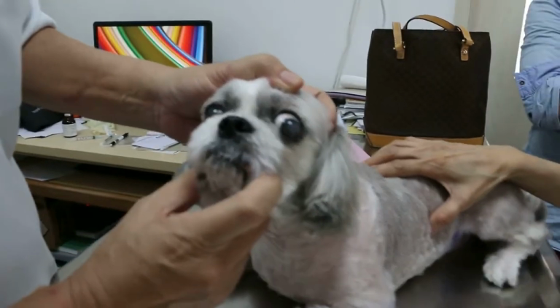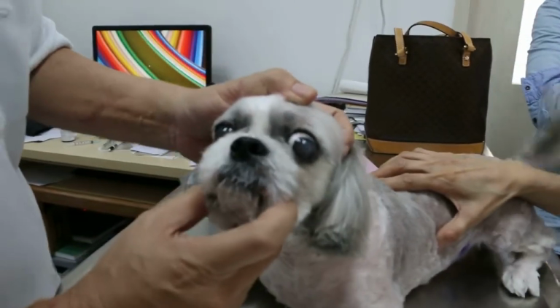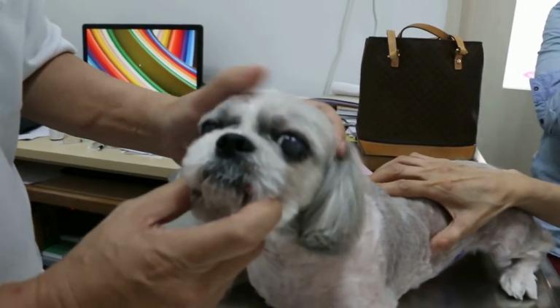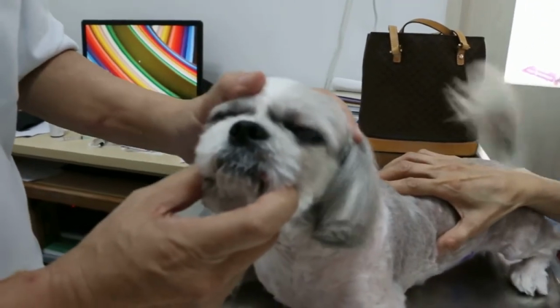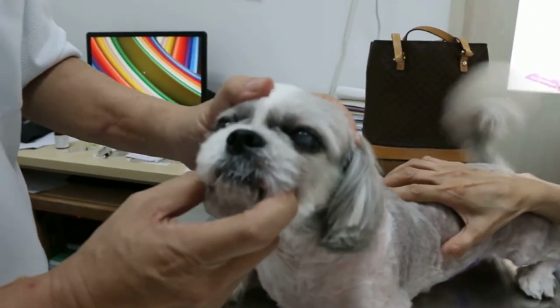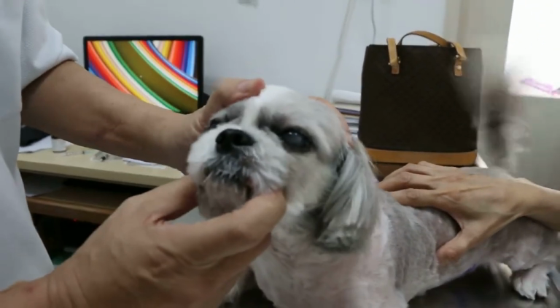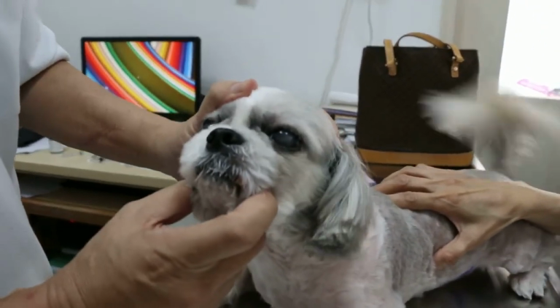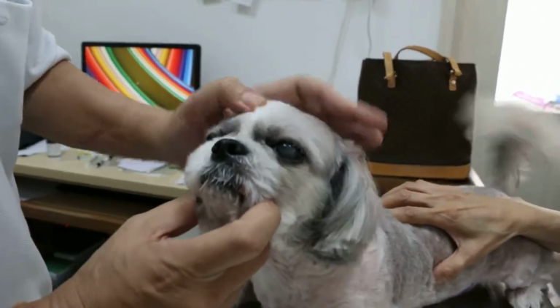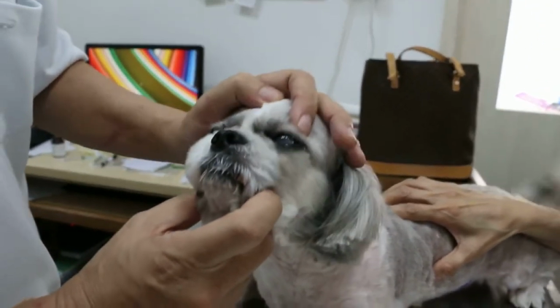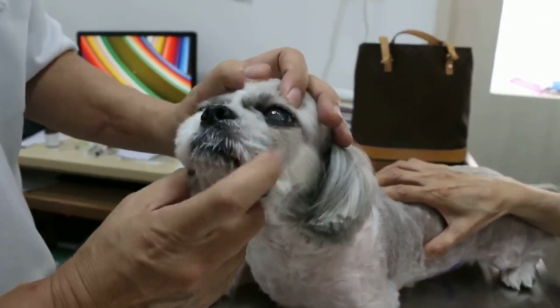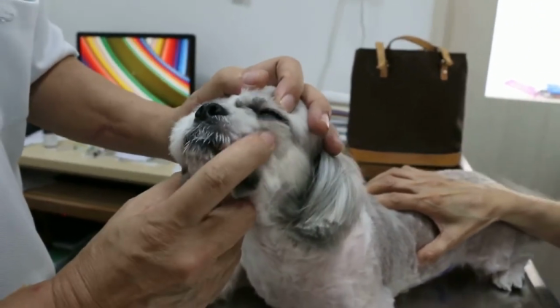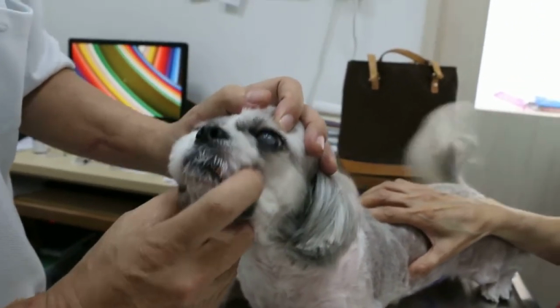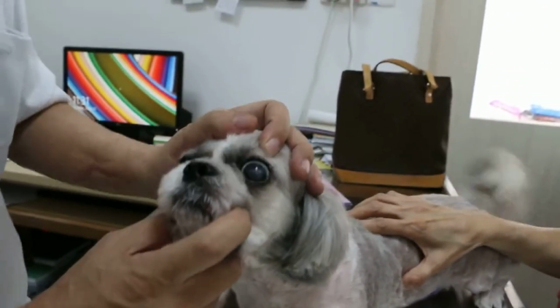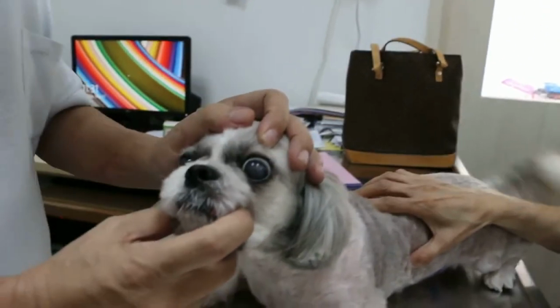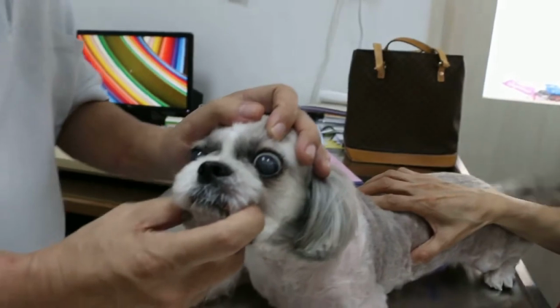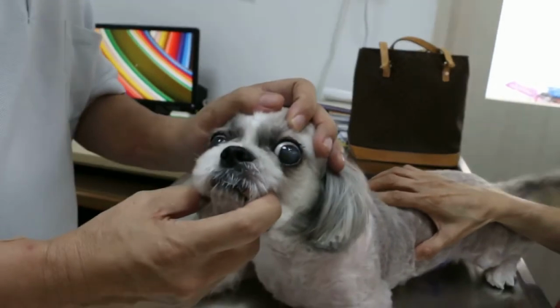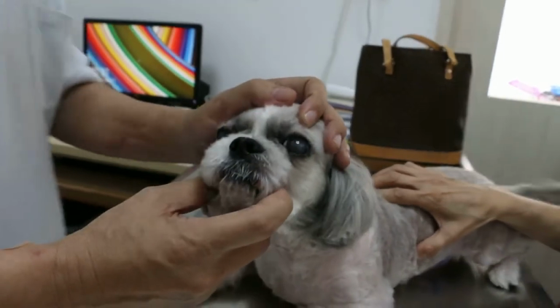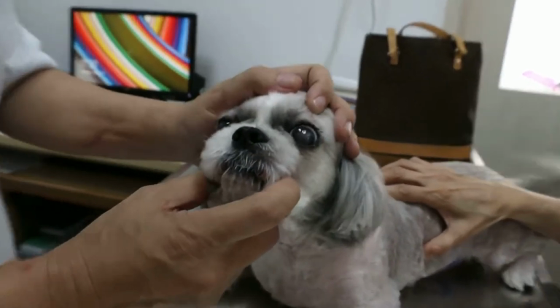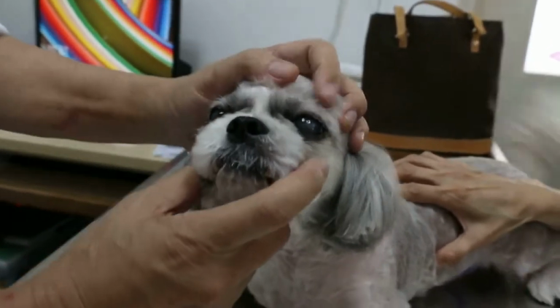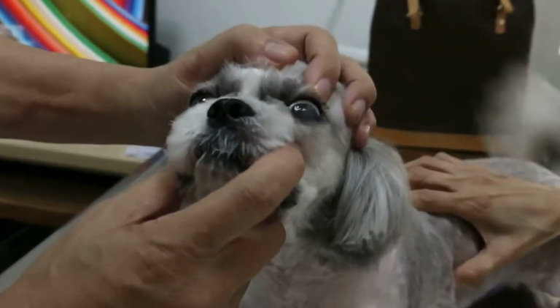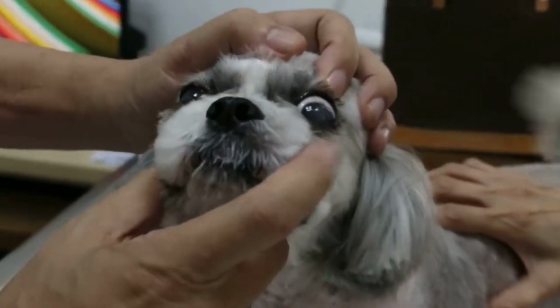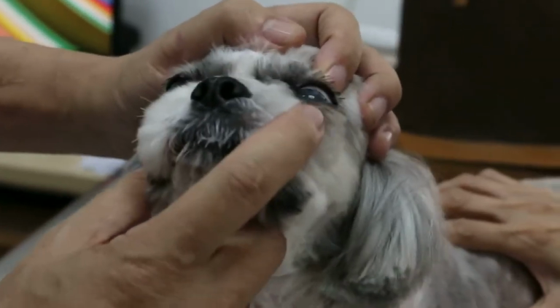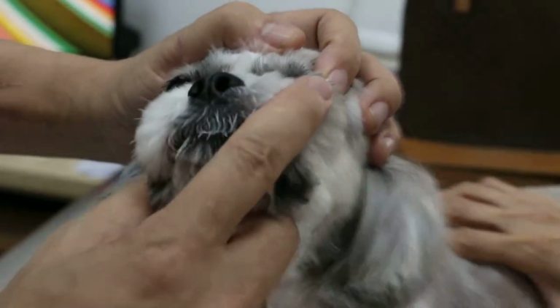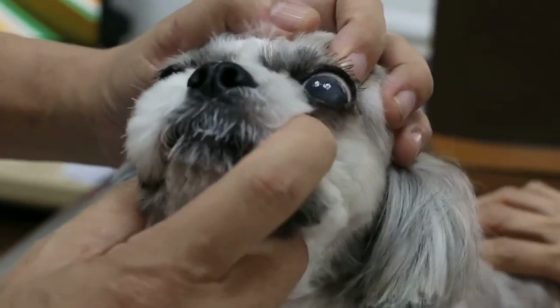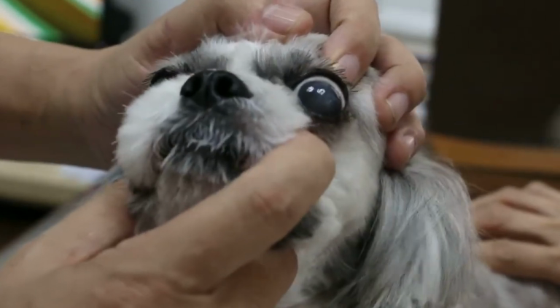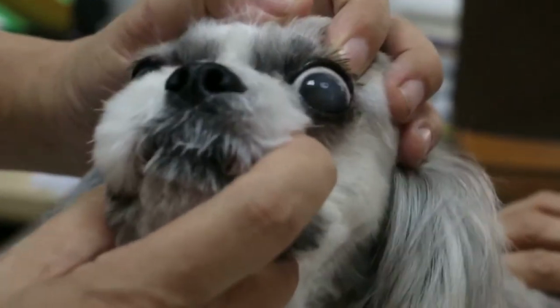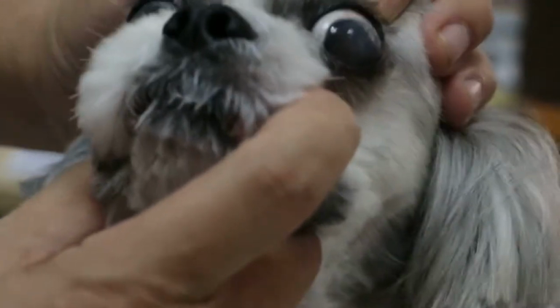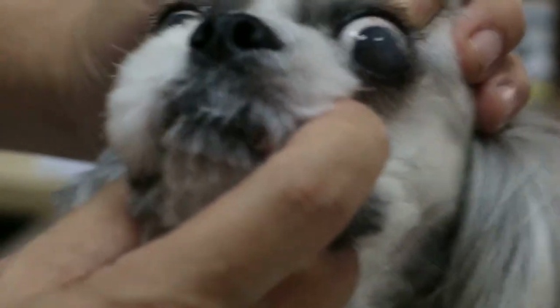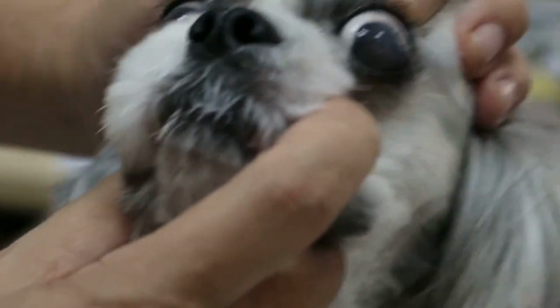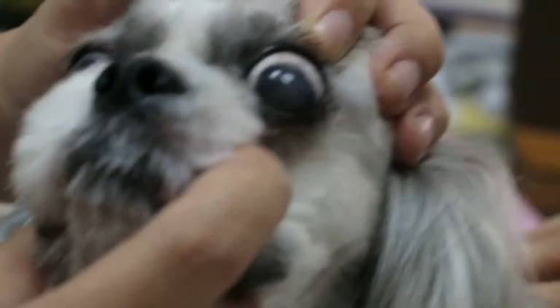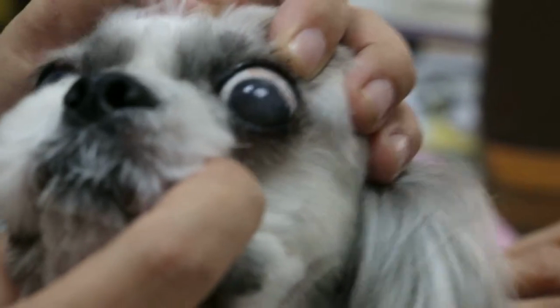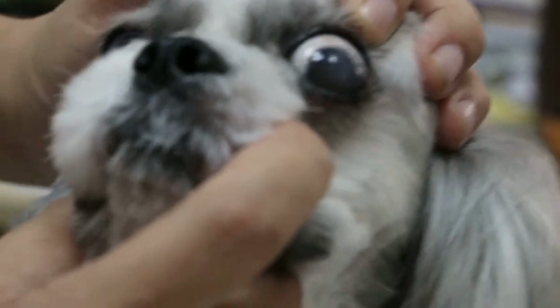How was the Shih Tzu? Eight years old. Okay, so what is your complaint now? Is it the eye discharge? Yeah, the eye discharge.